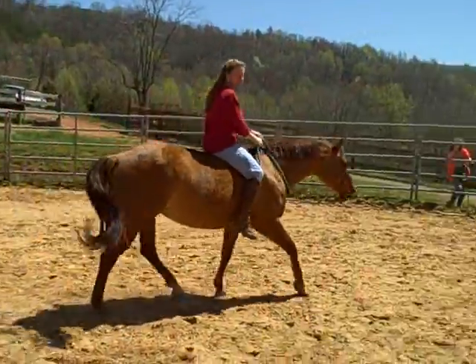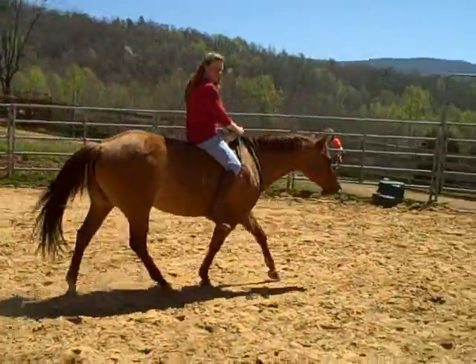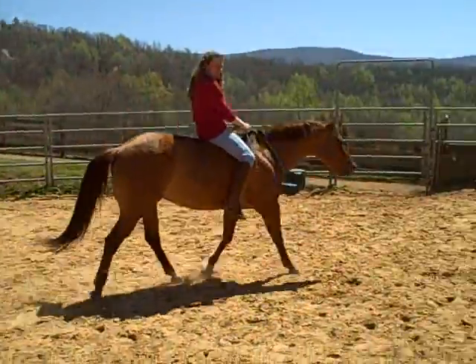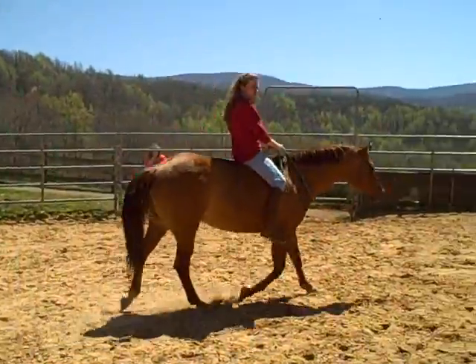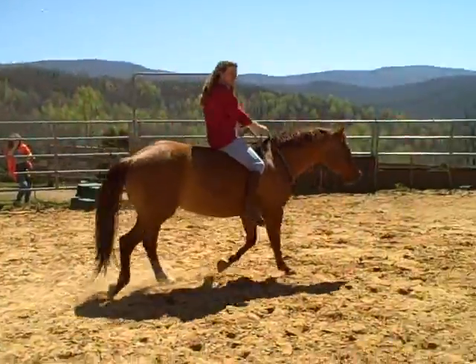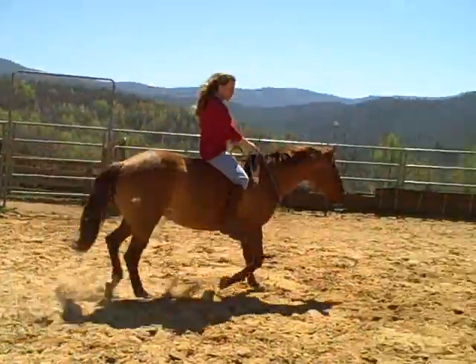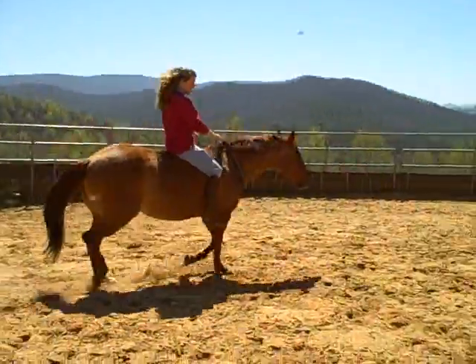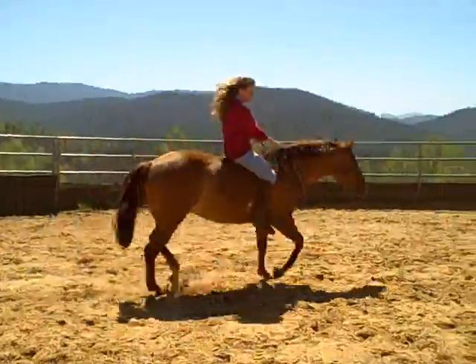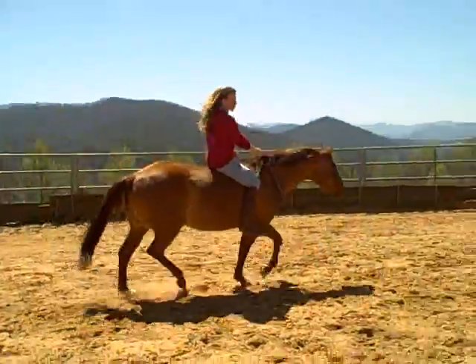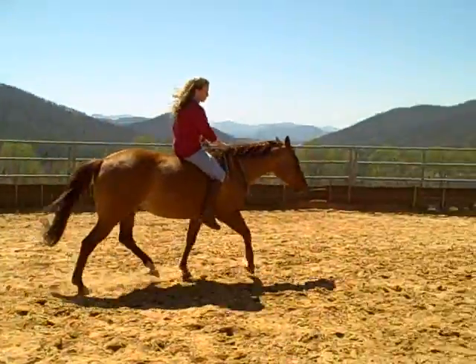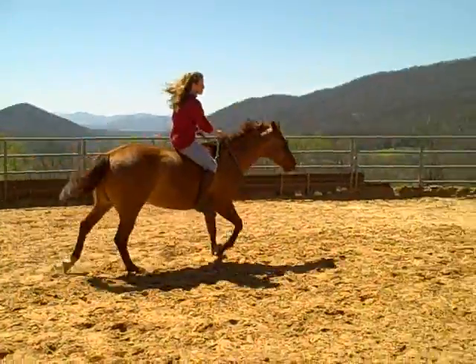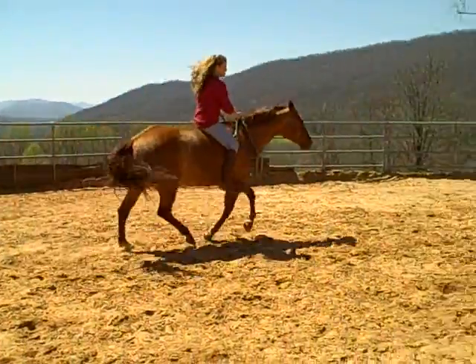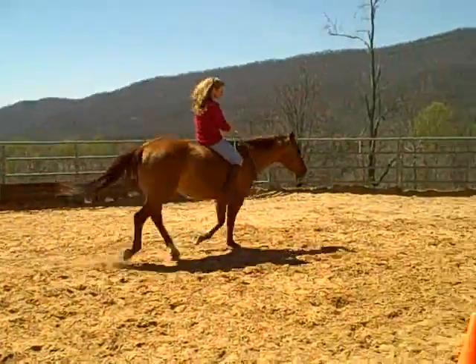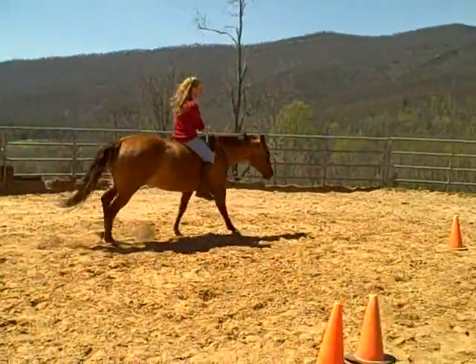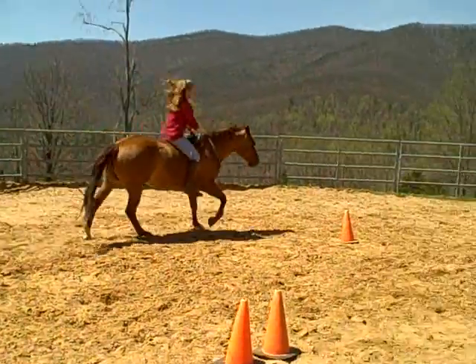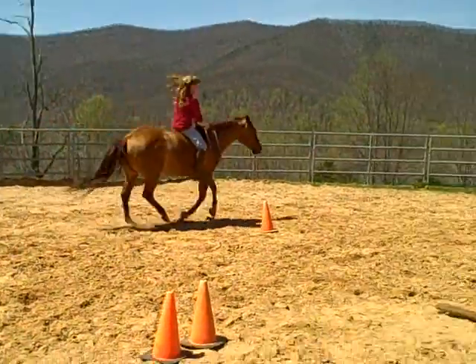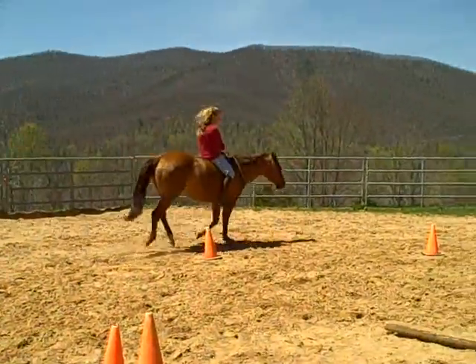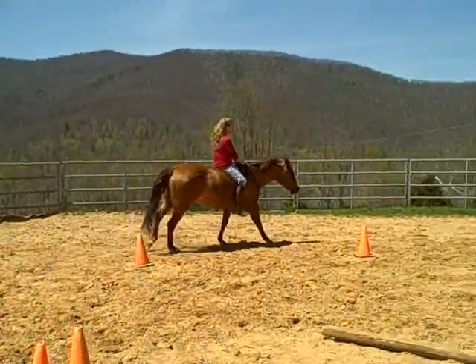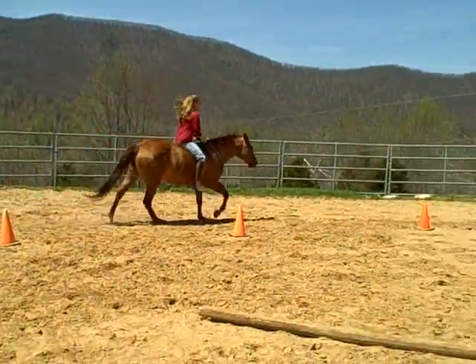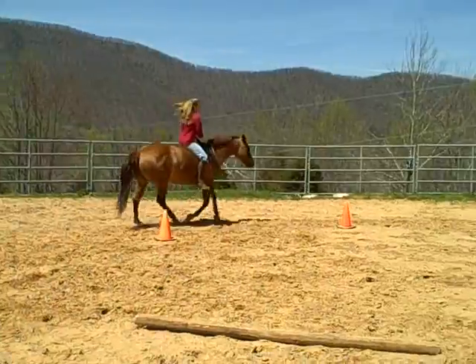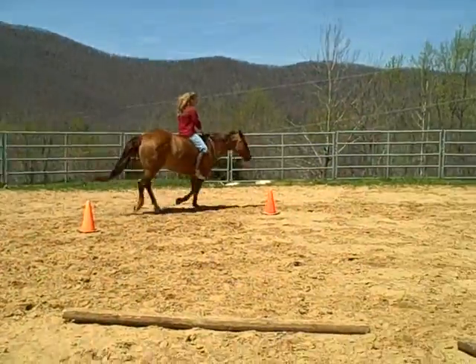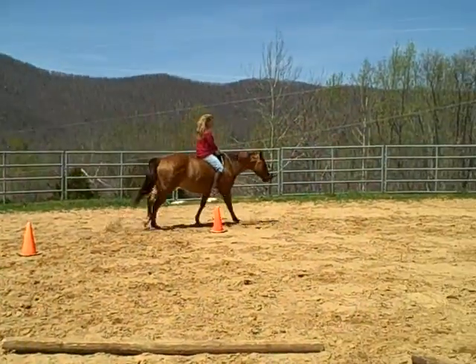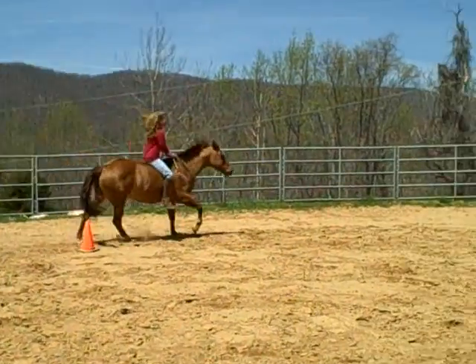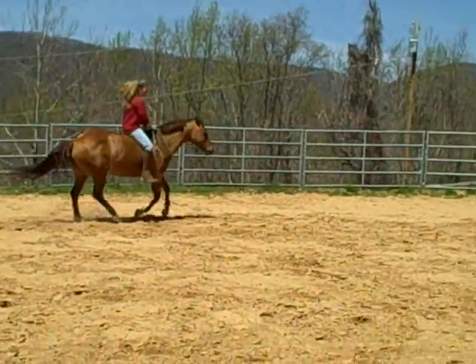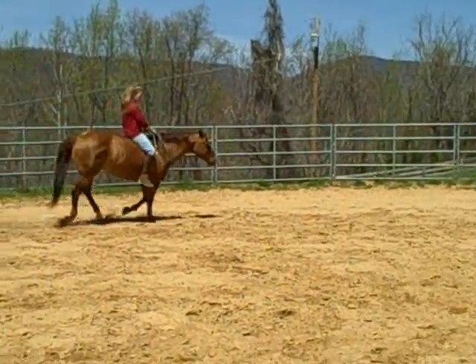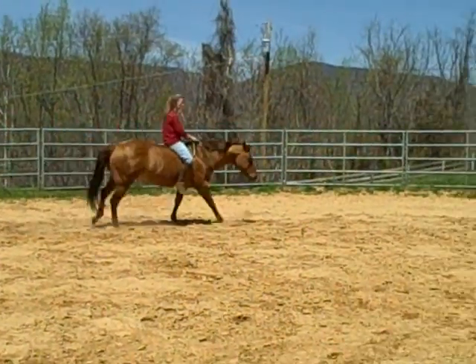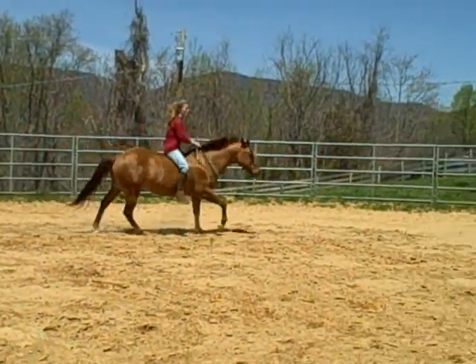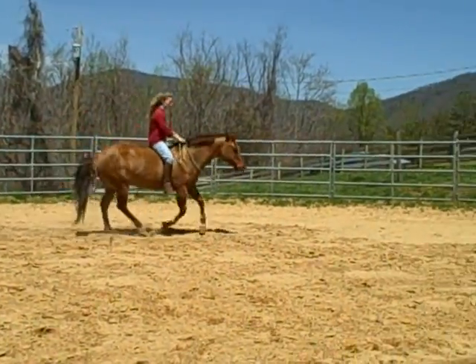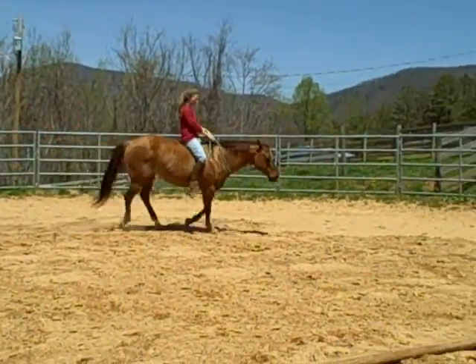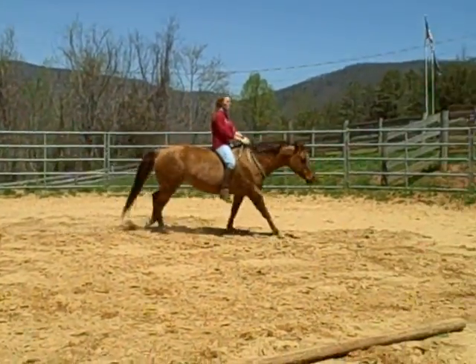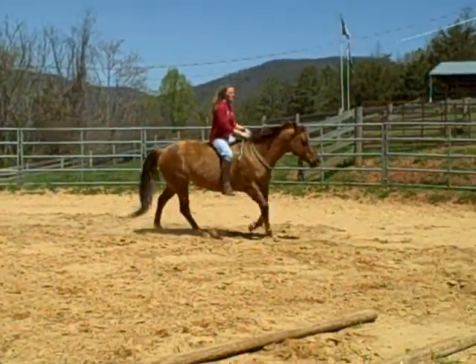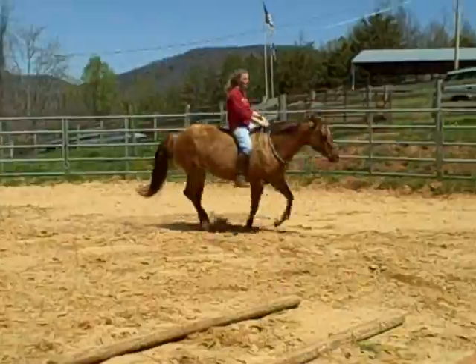And so today we'll just finish up here as we're watching Lou Ann and Chicklet just riding and having fun today on a bright sunny day, blue skies in April.